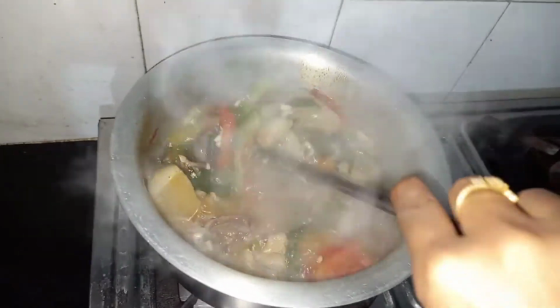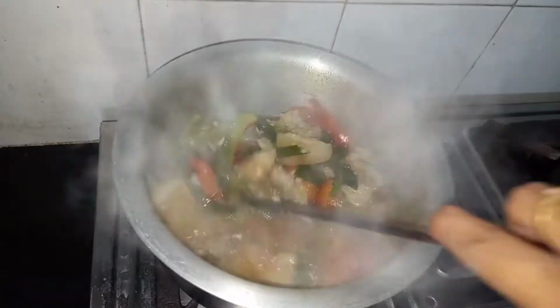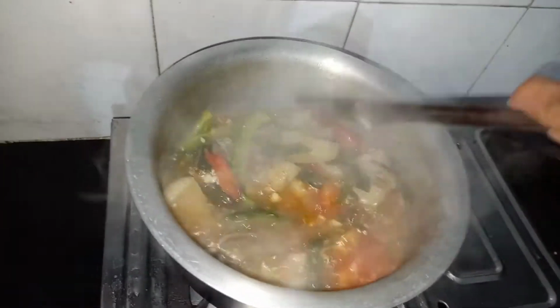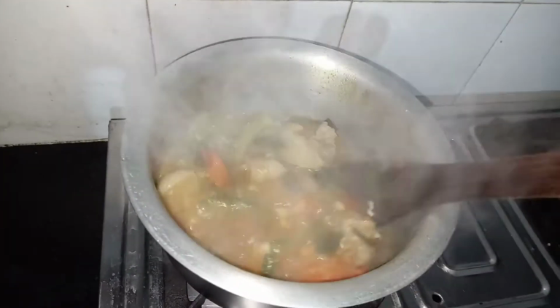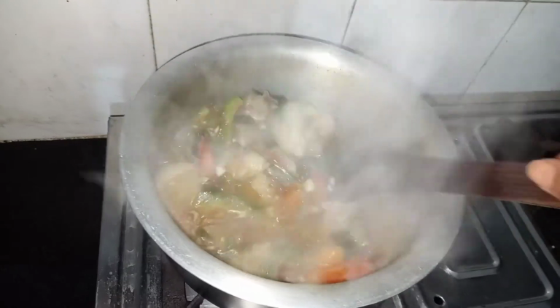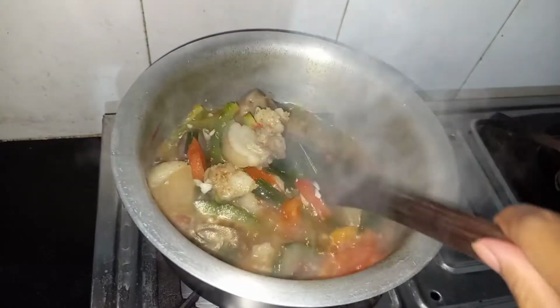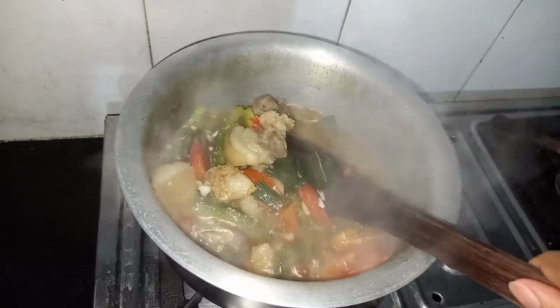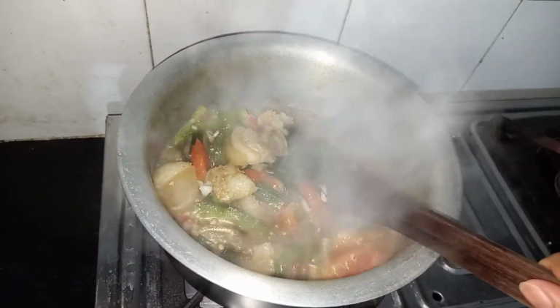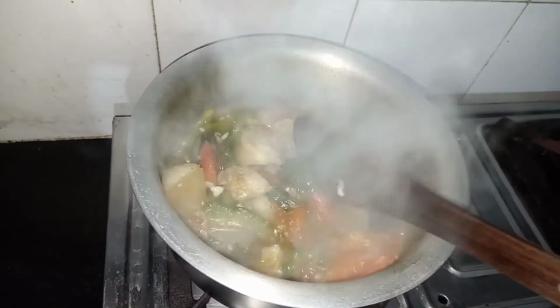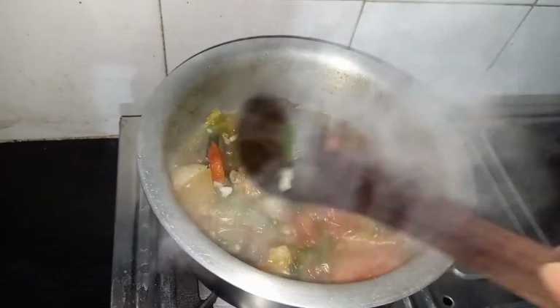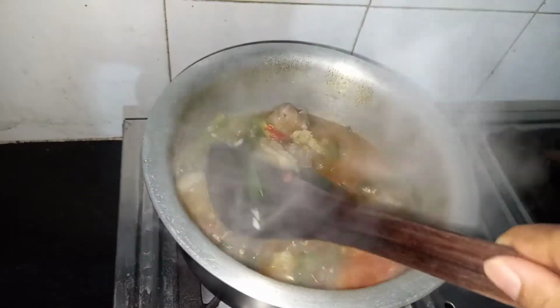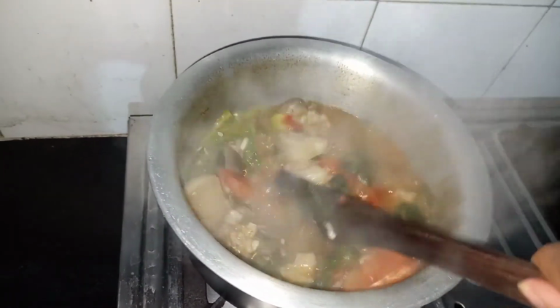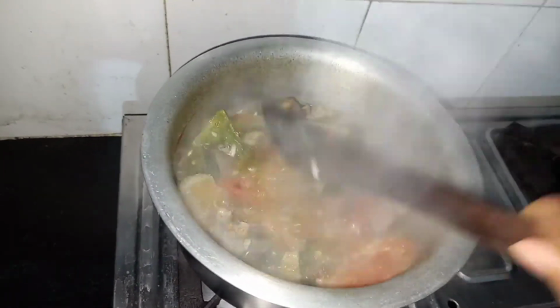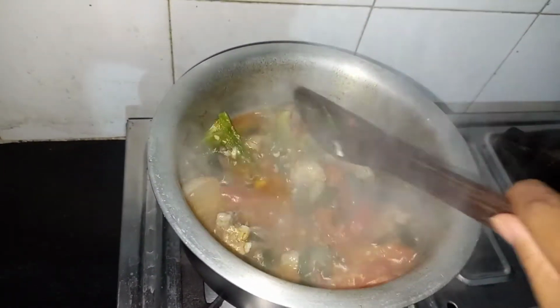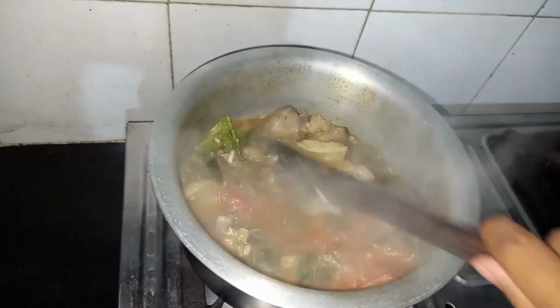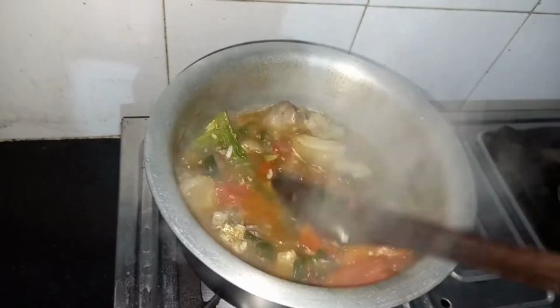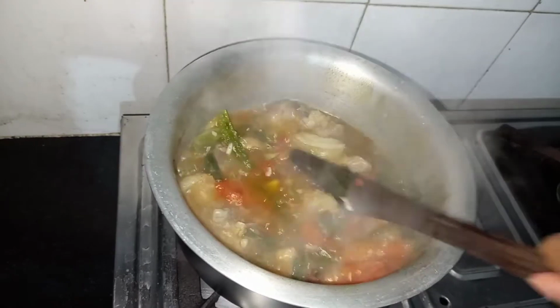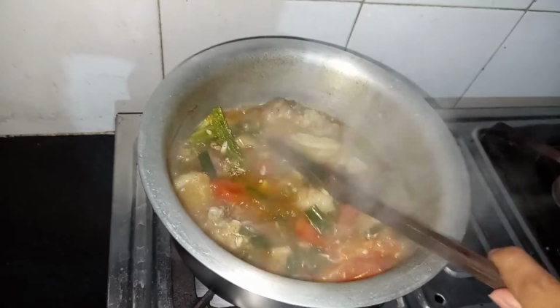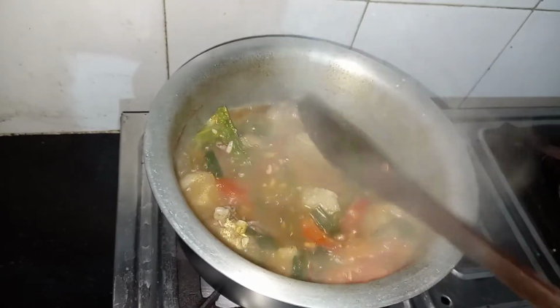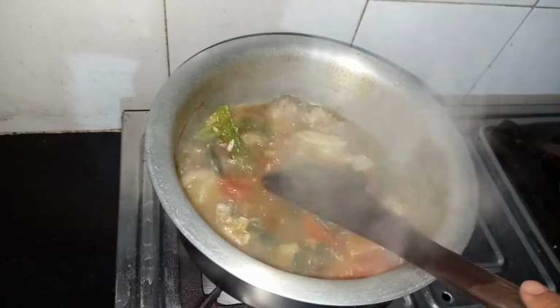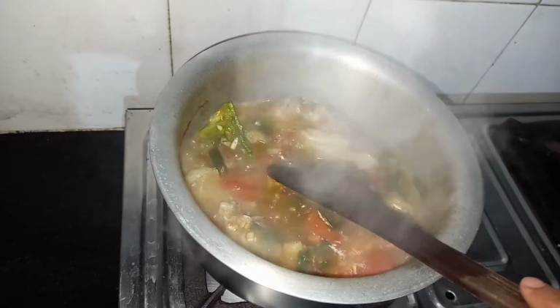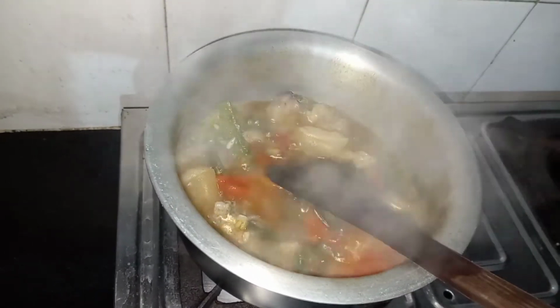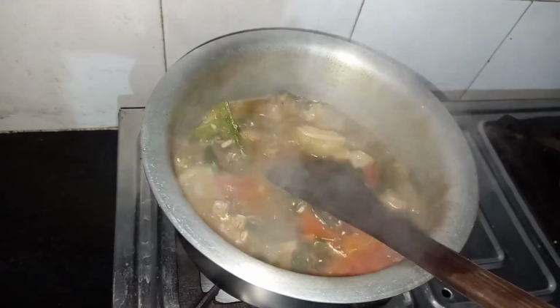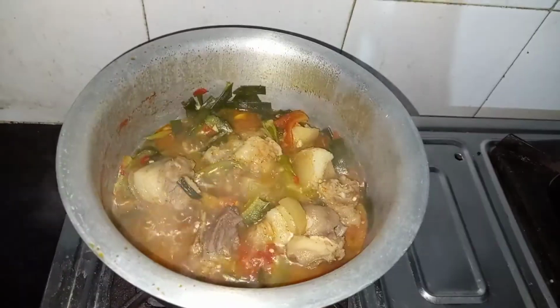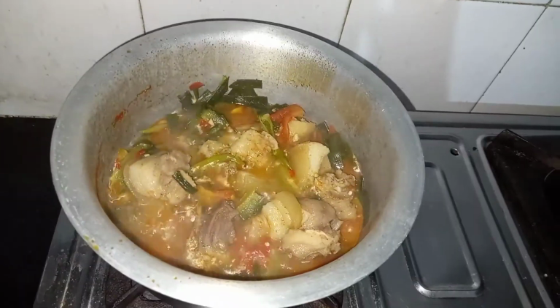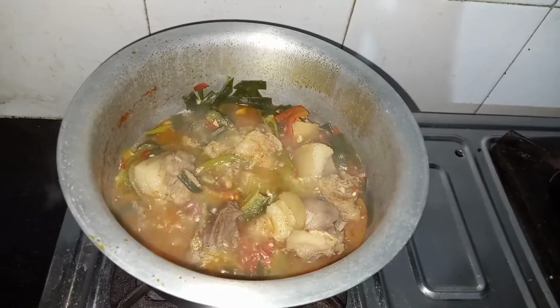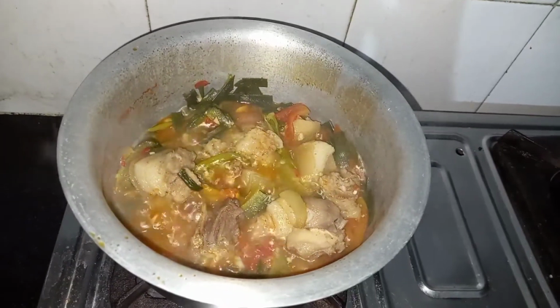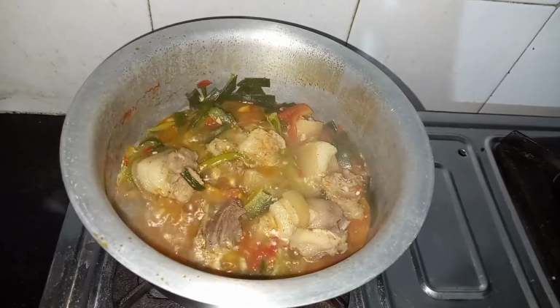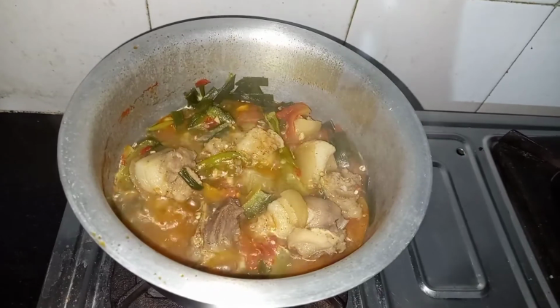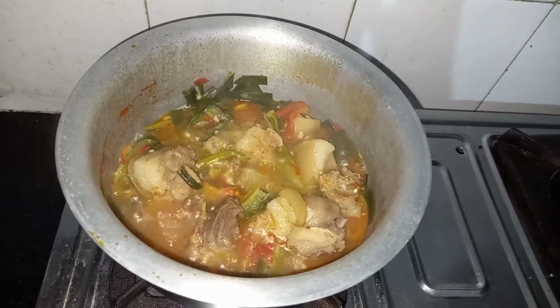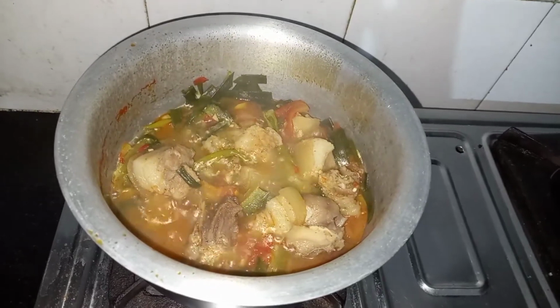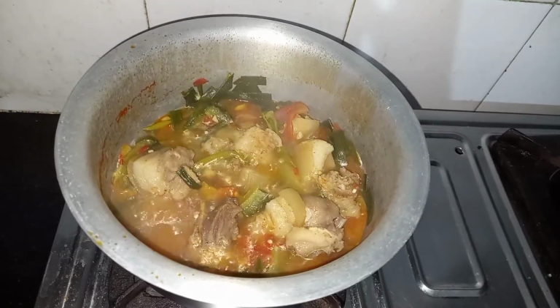After 20 minutes, my dish looks almost ready. Yeah, it looks delicious and ready to be served.